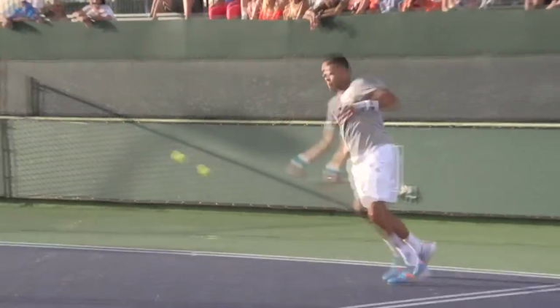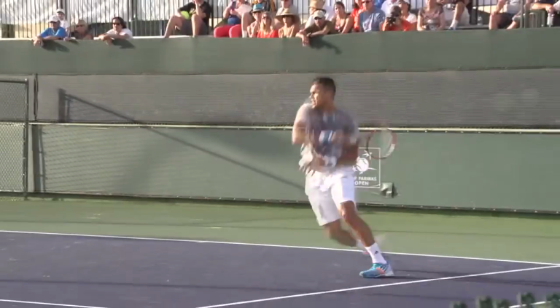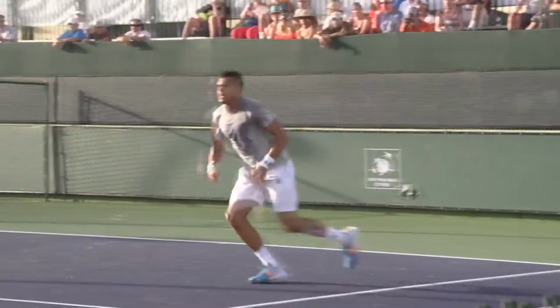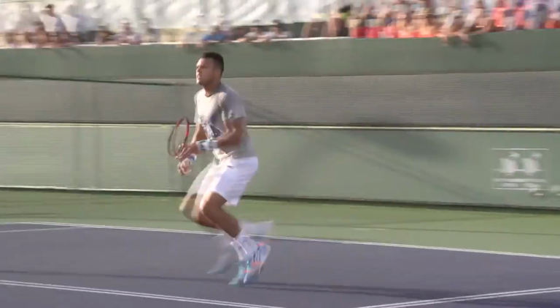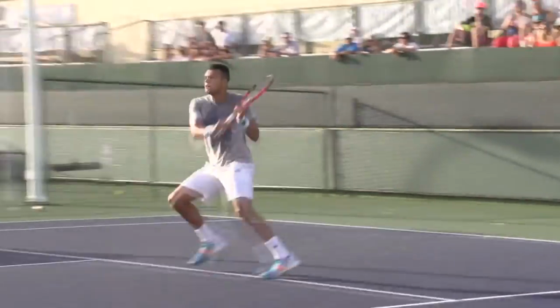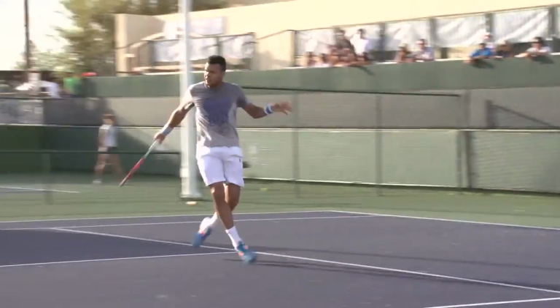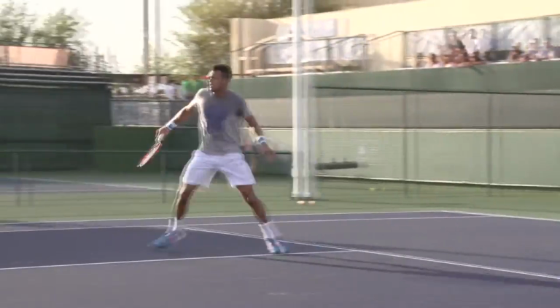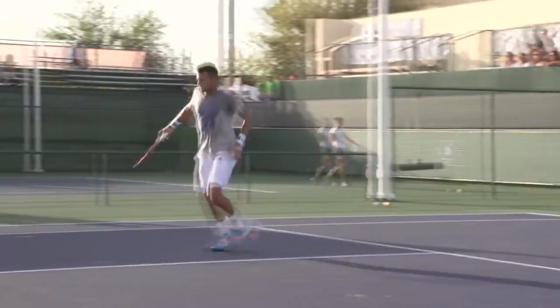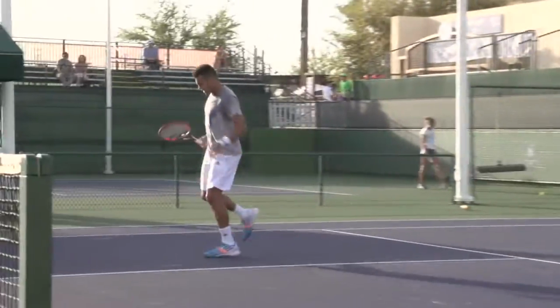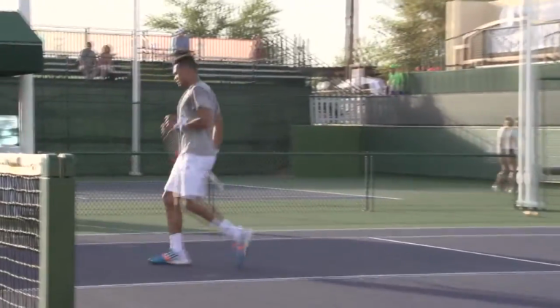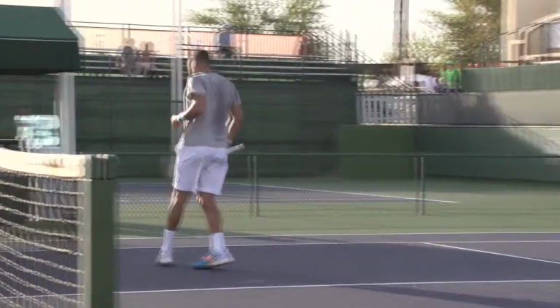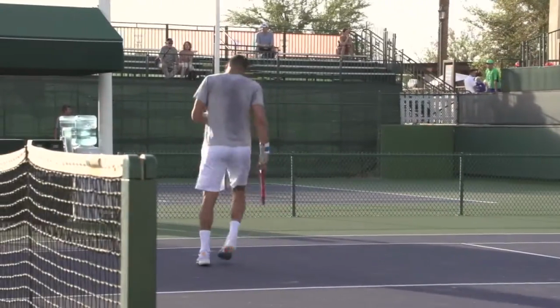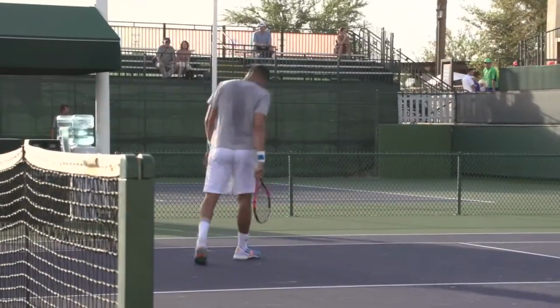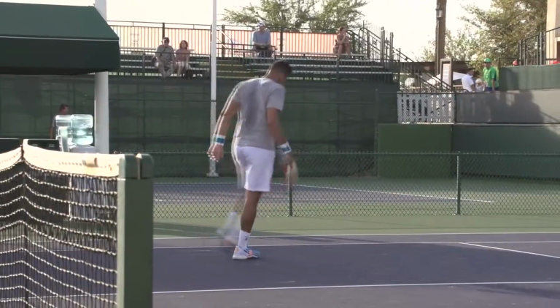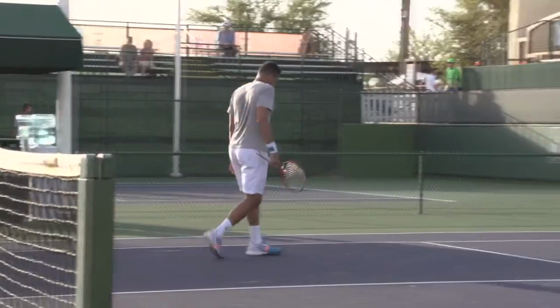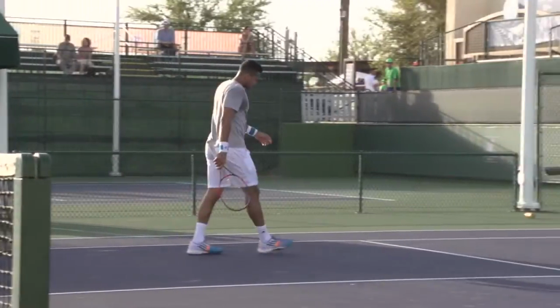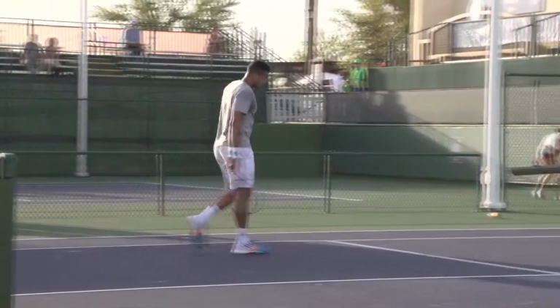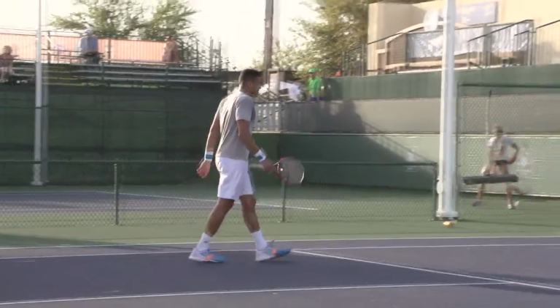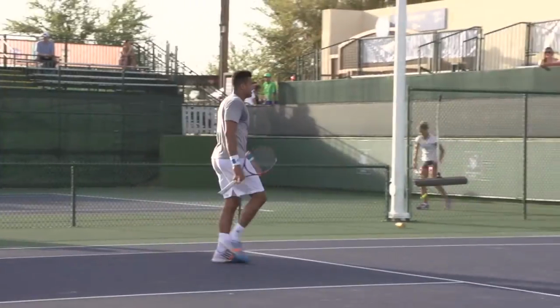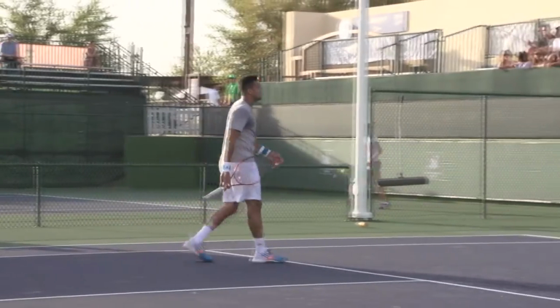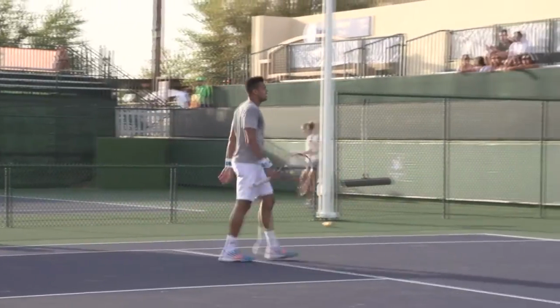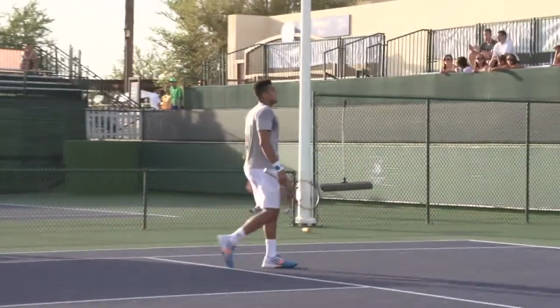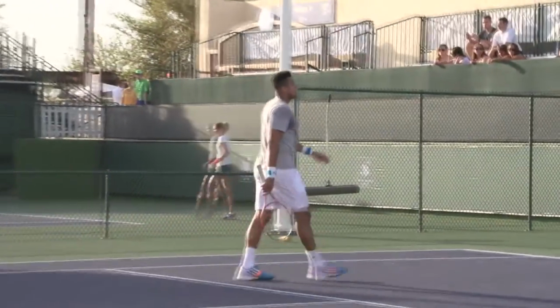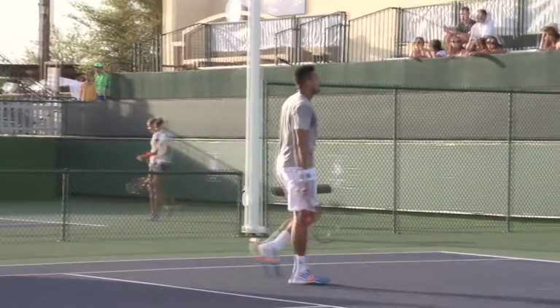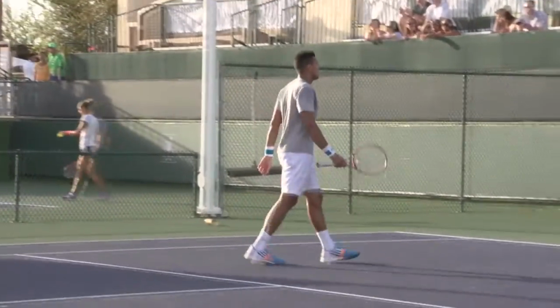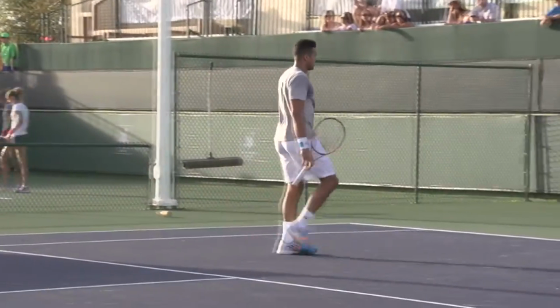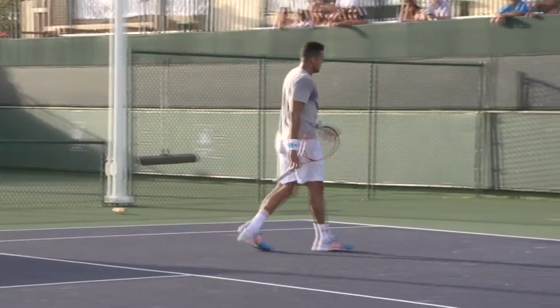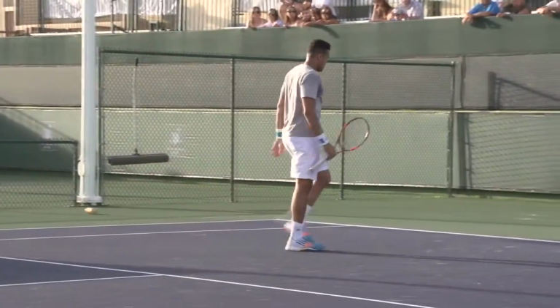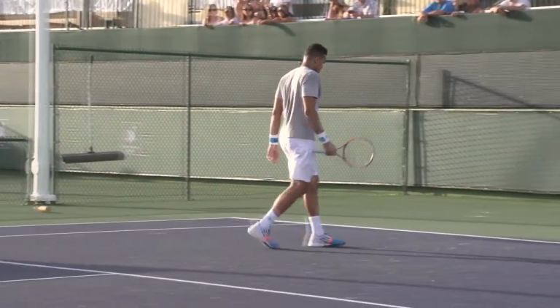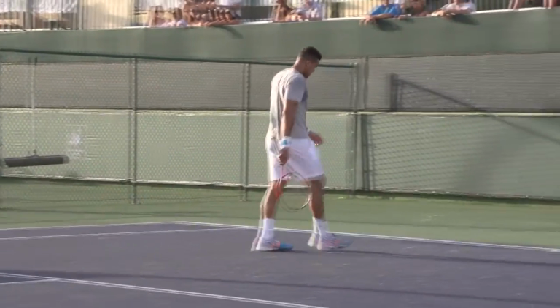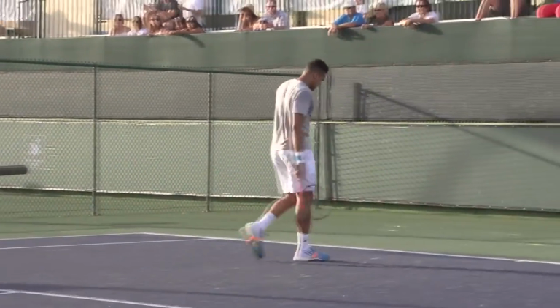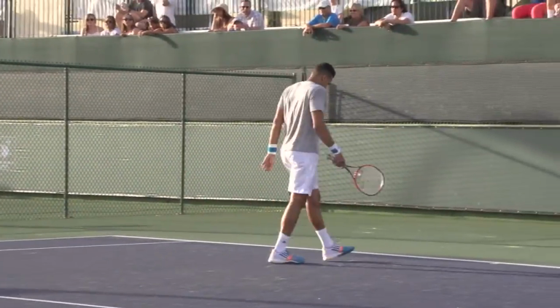Here he comes. Notice he slid through that volley — he doesn't stop. He just gets himself under control, but he keeps moving forward. Almost like a slide split step there.